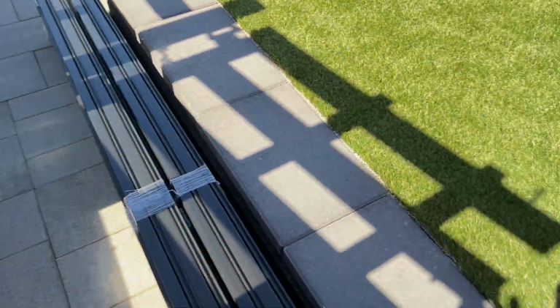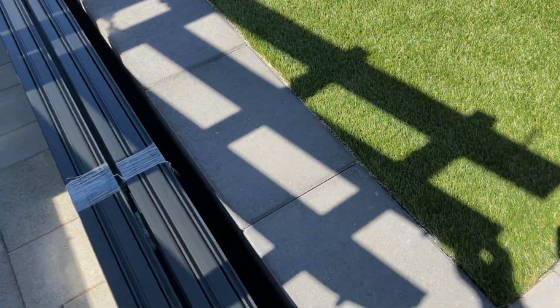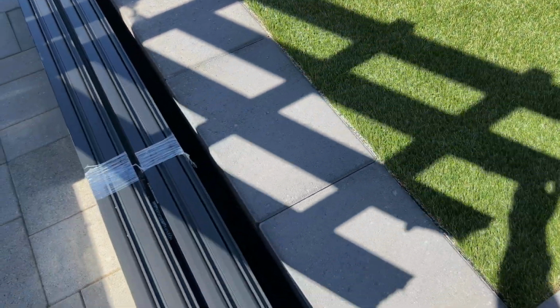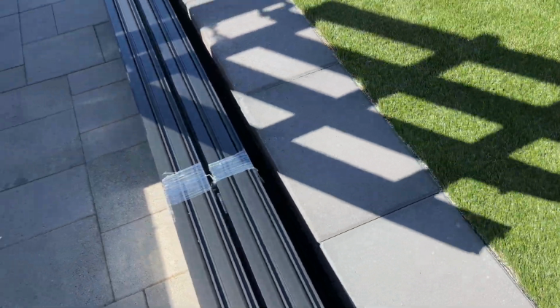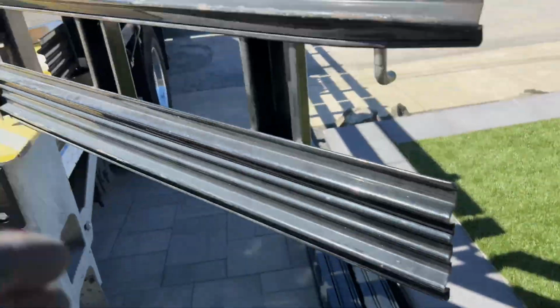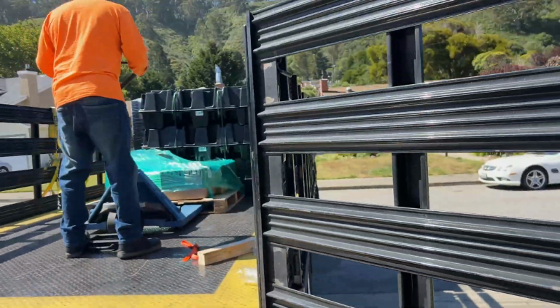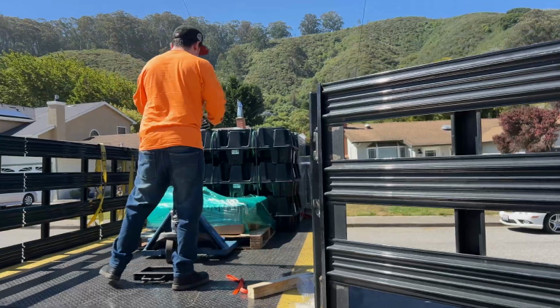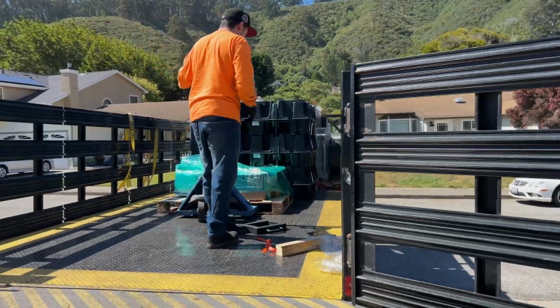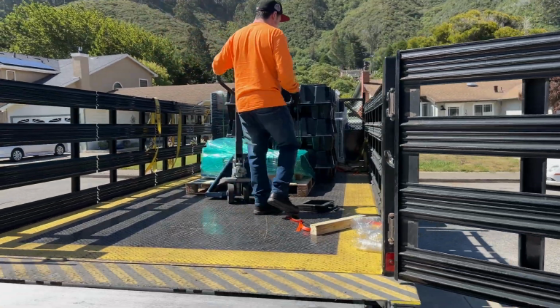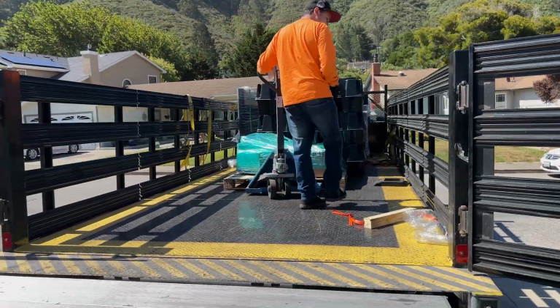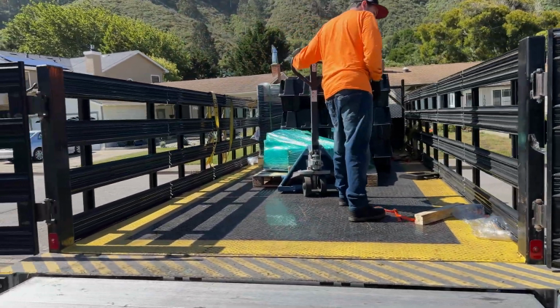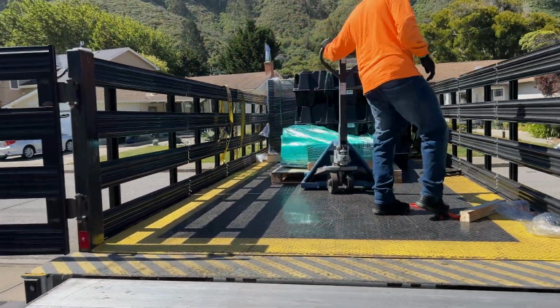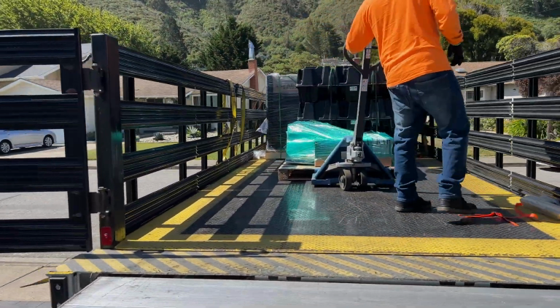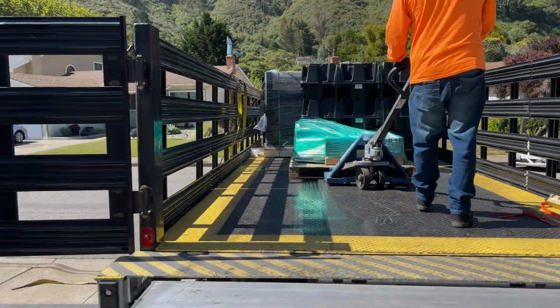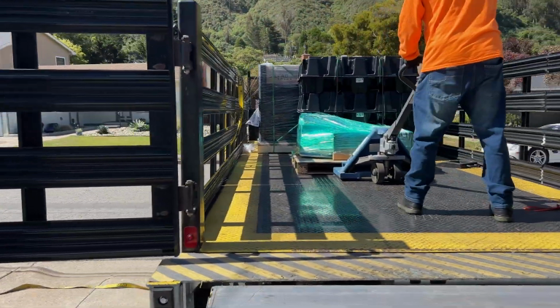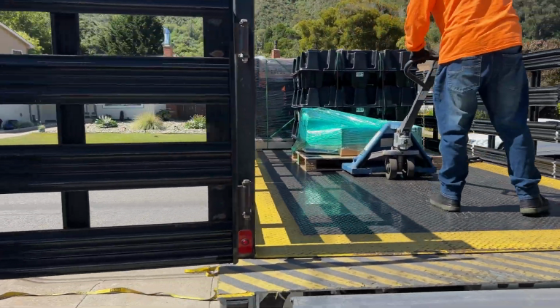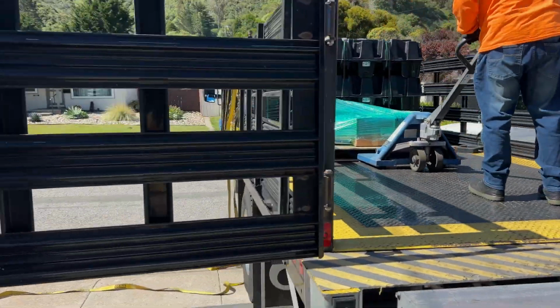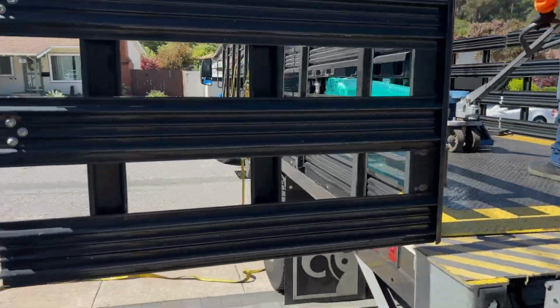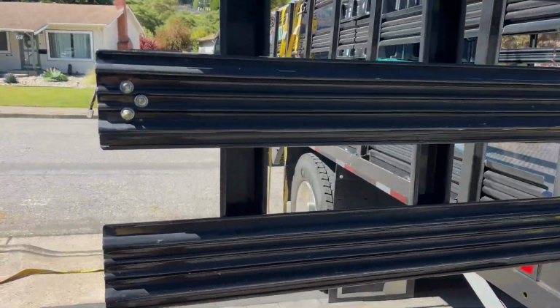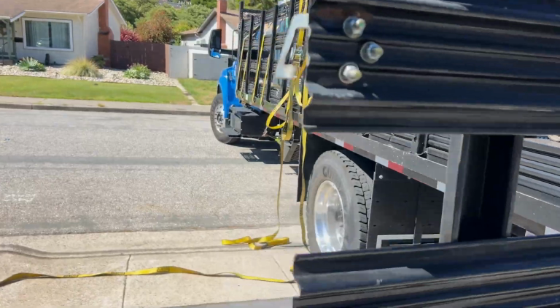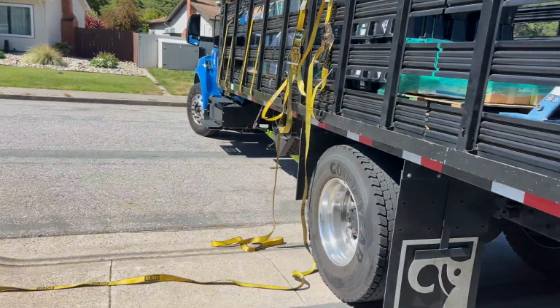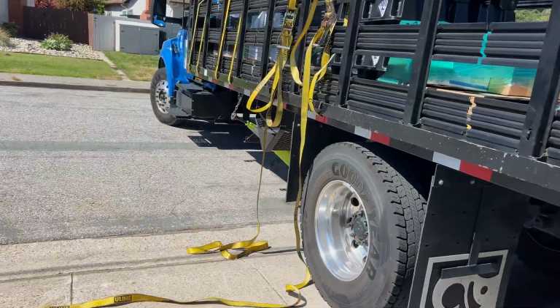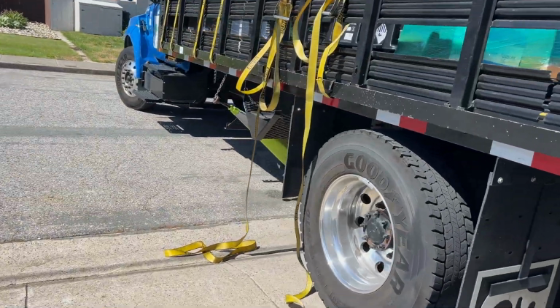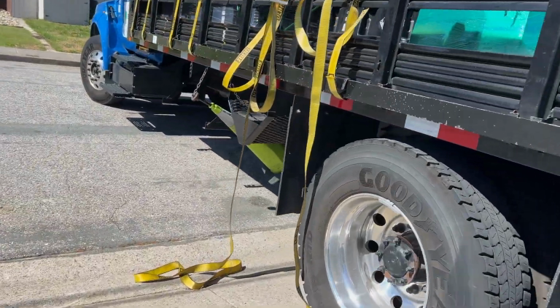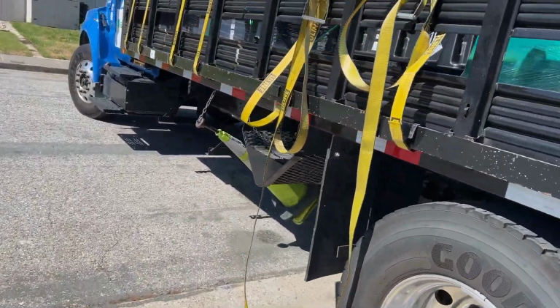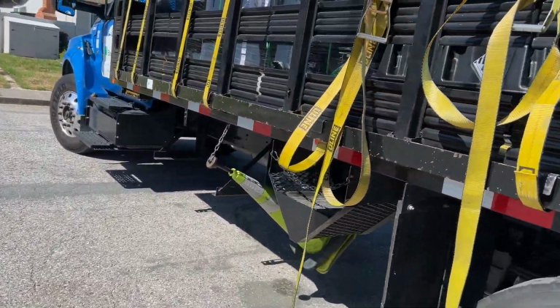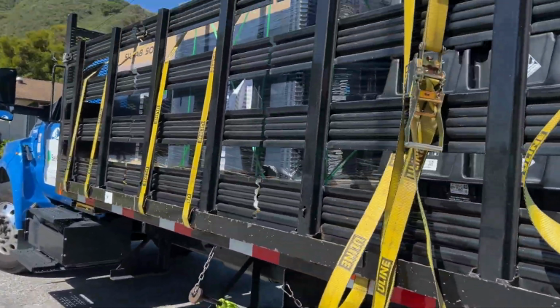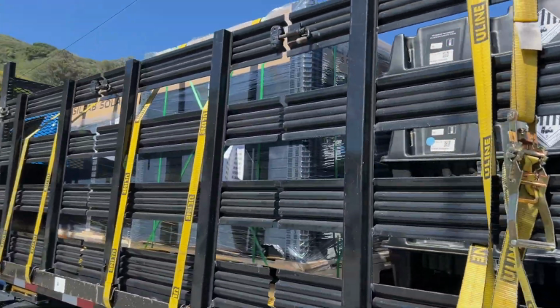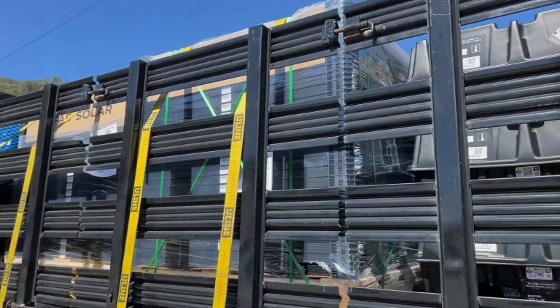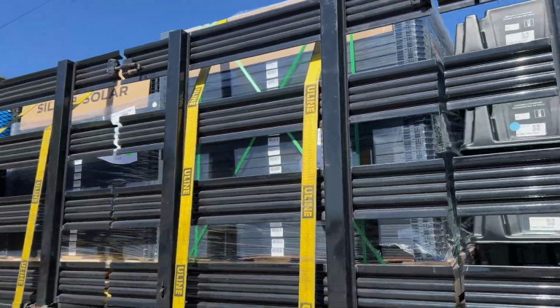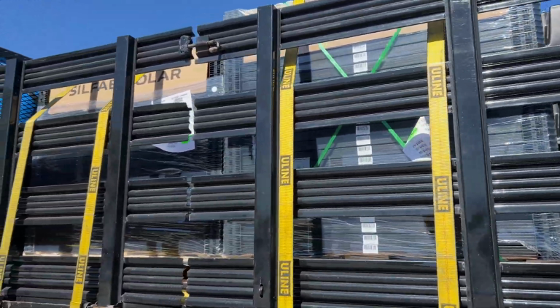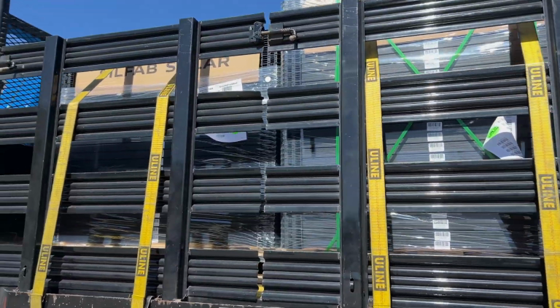Here is the delivery truck with all equipment. We are going to use 28 pieces of Iron Ridge XR-10 rails, 3 Tesla Powerwalls, and 50 SealFab 420W solar panels.